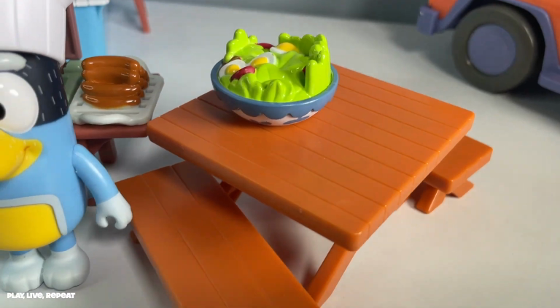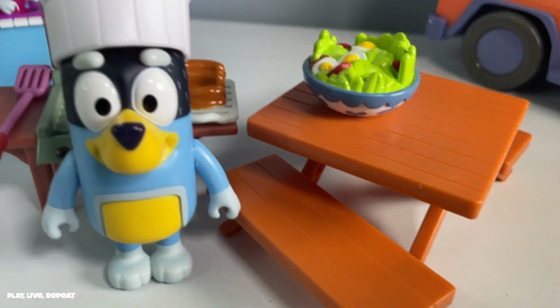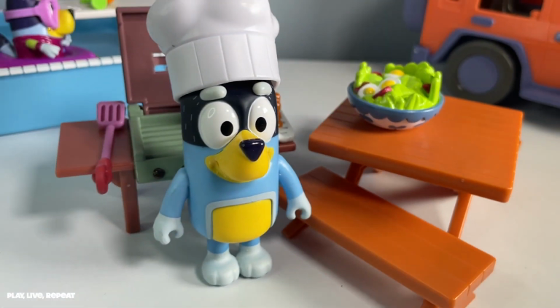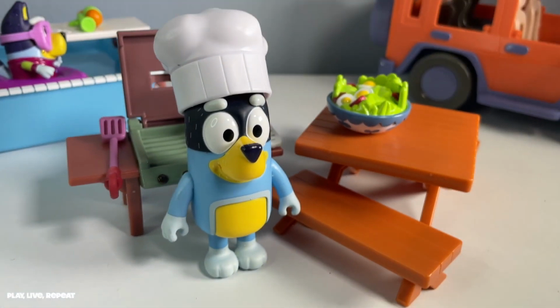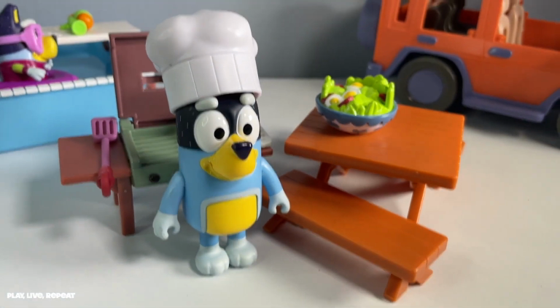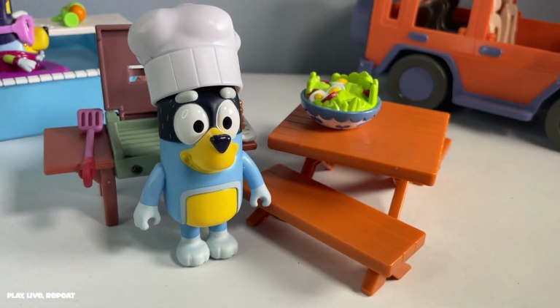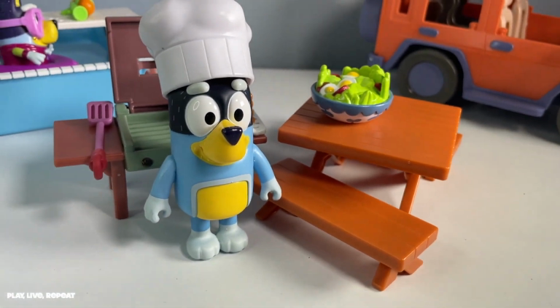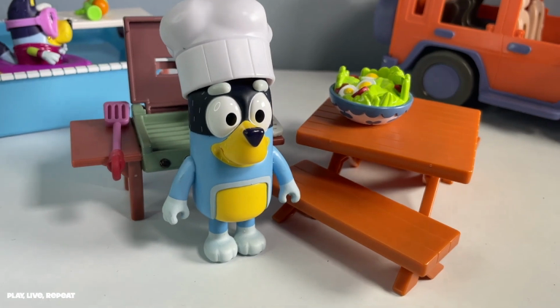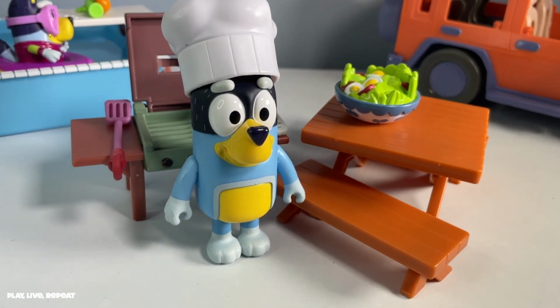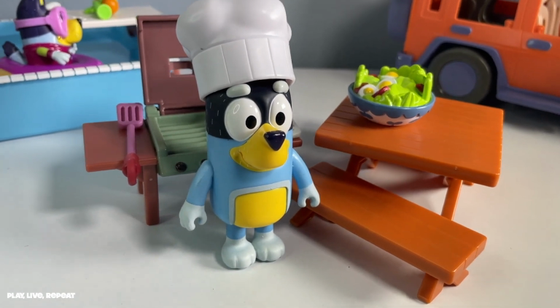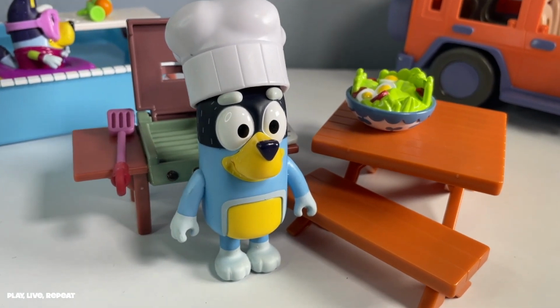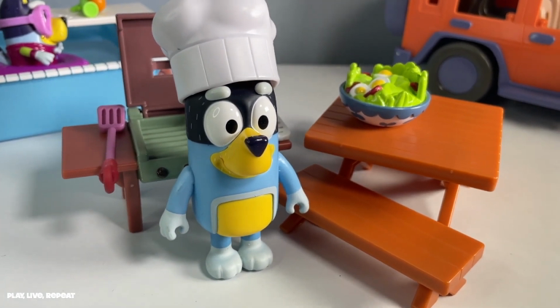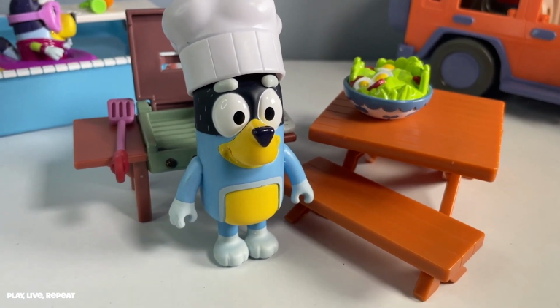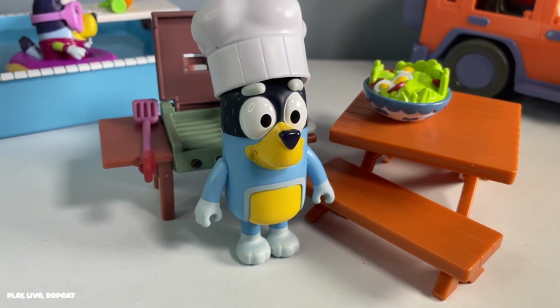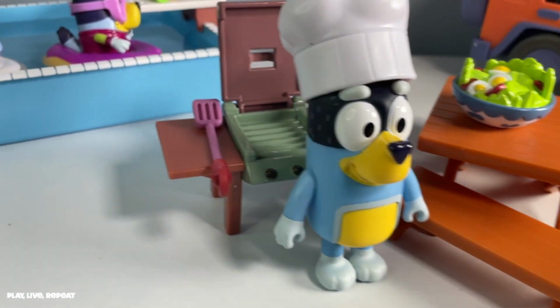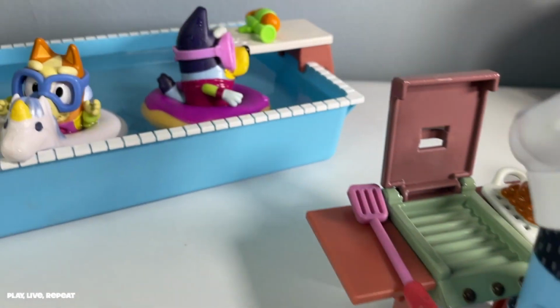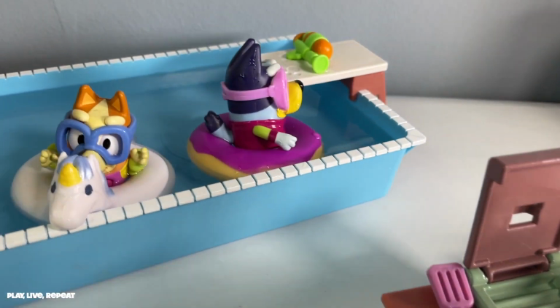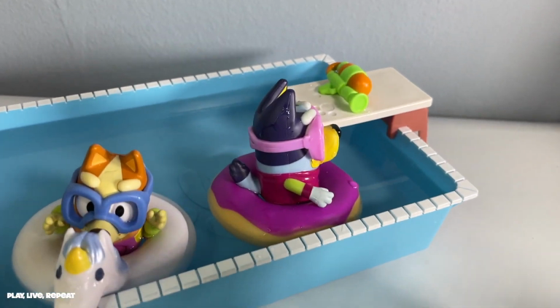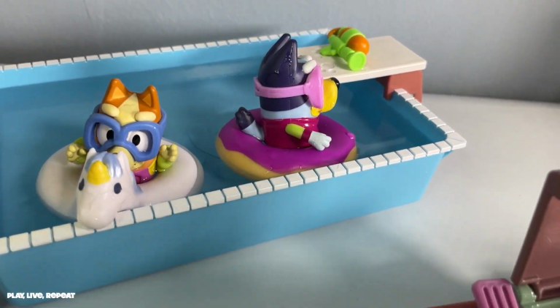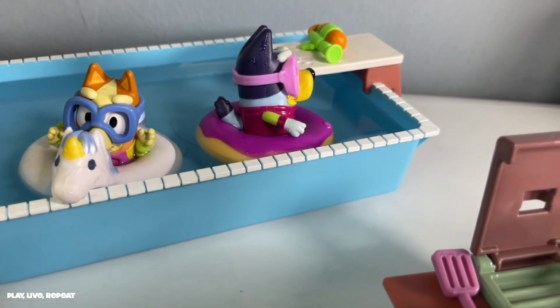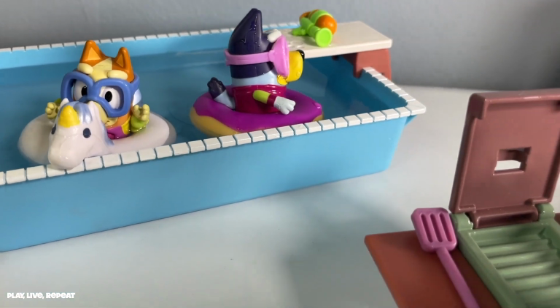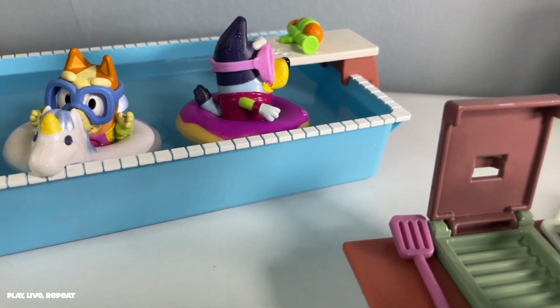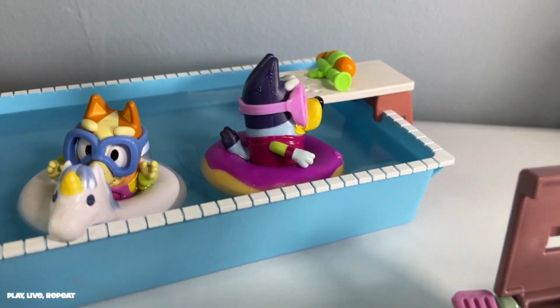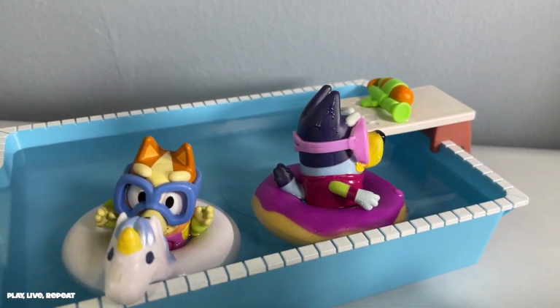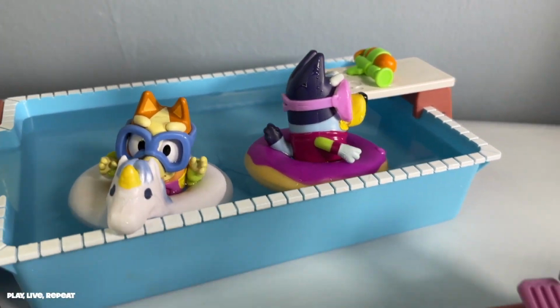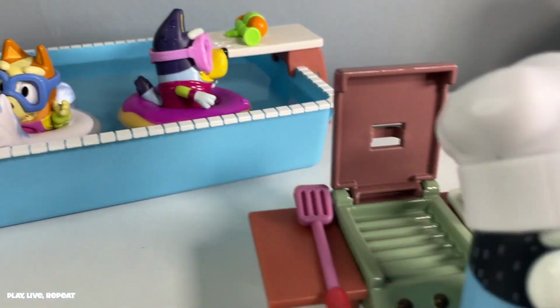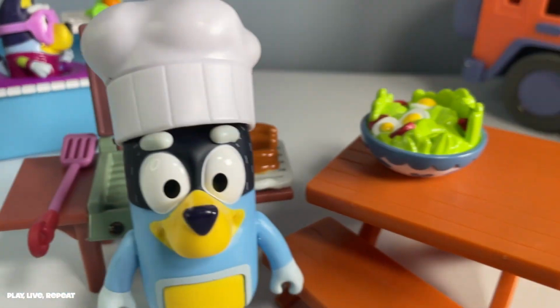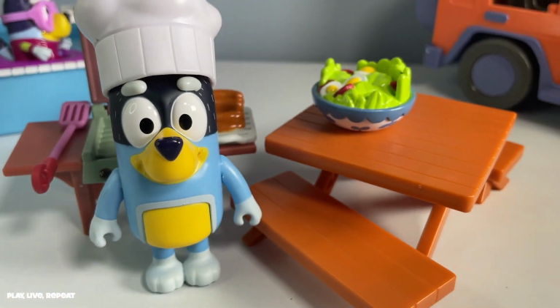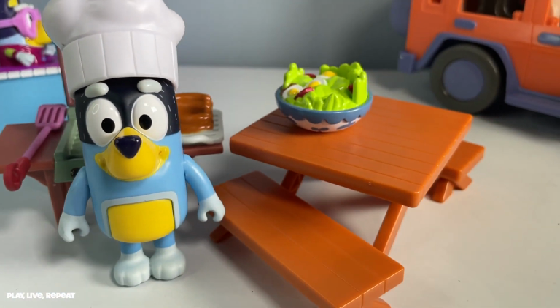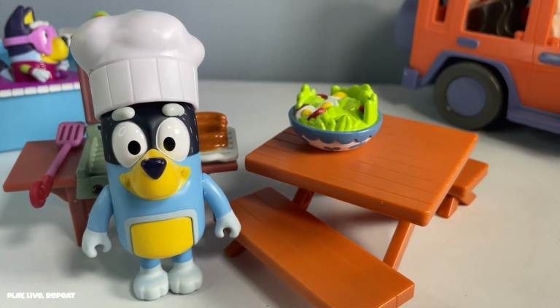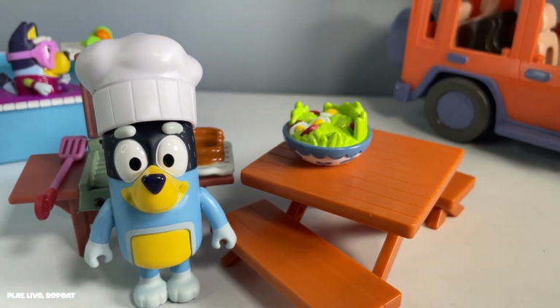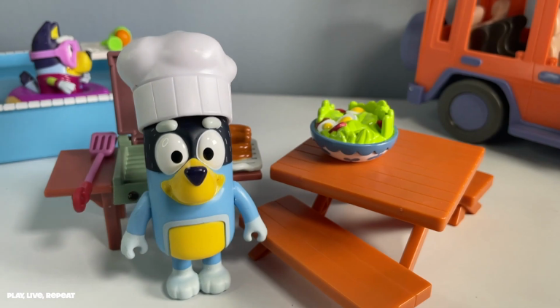Let me know what you think of it in the comments below. Thank you so much for watching, and don't forget to check out my other video featuring the Bluey pool time play set — the new 2021 Wave 2 set. Thank you so much for watching, guys, and have a great day.